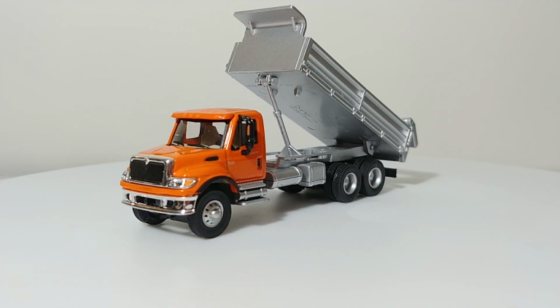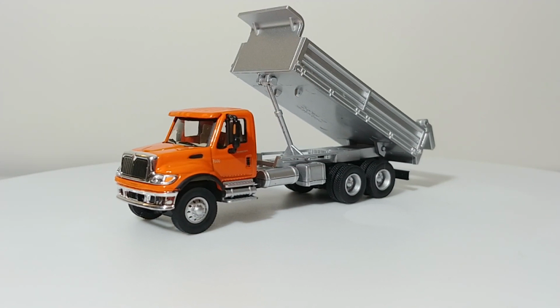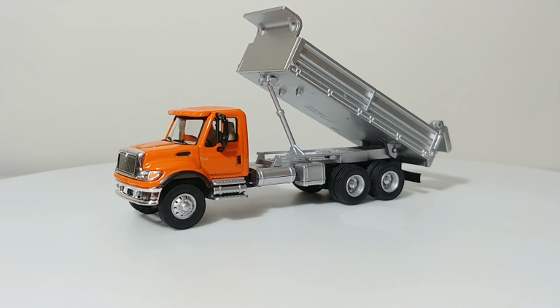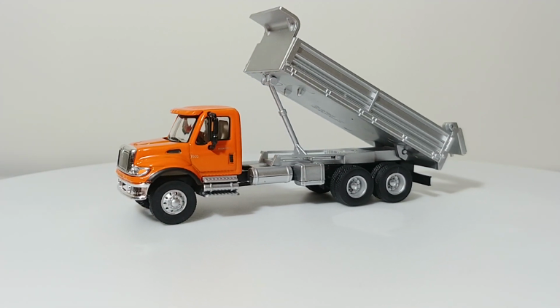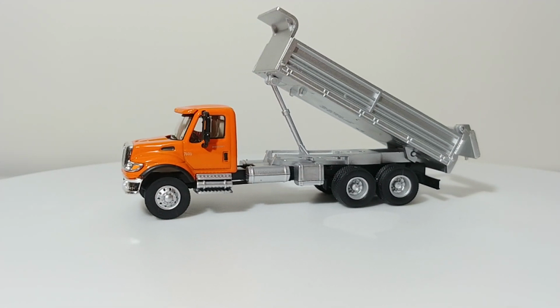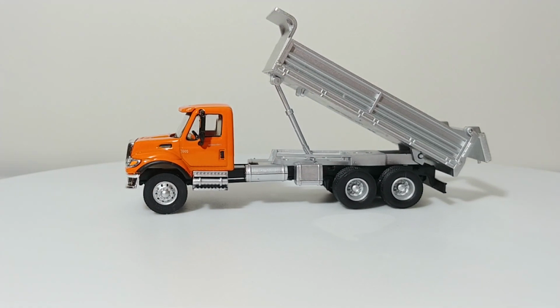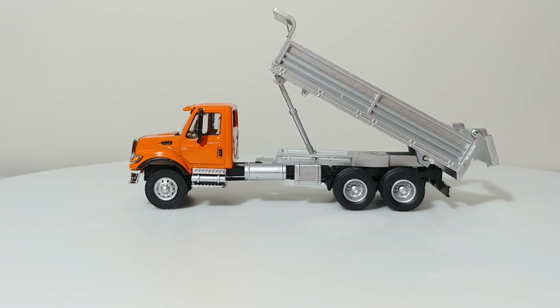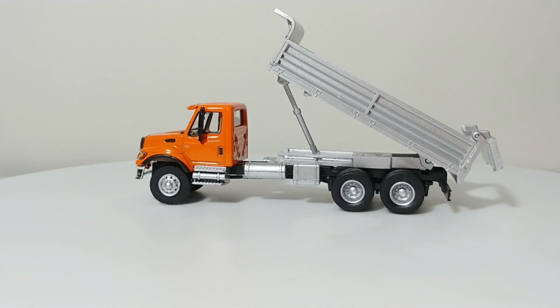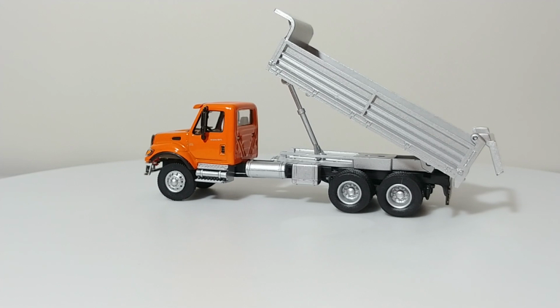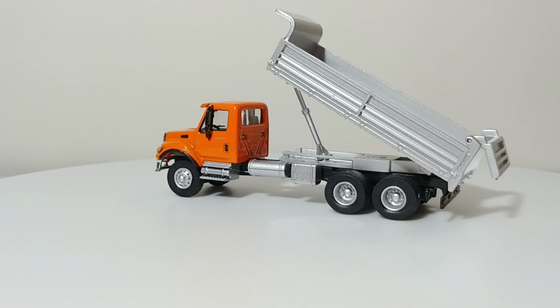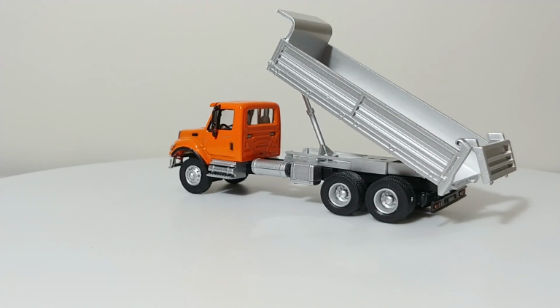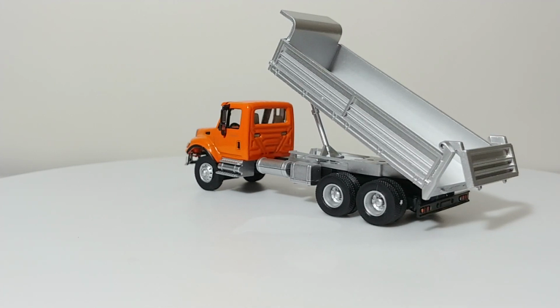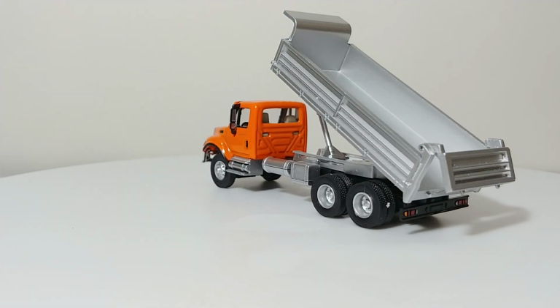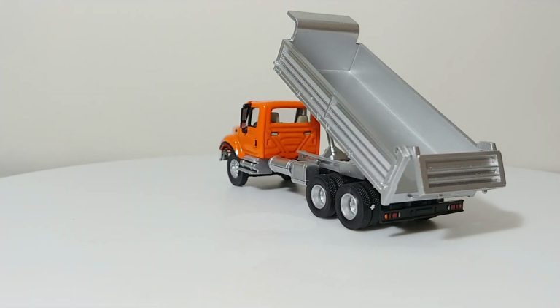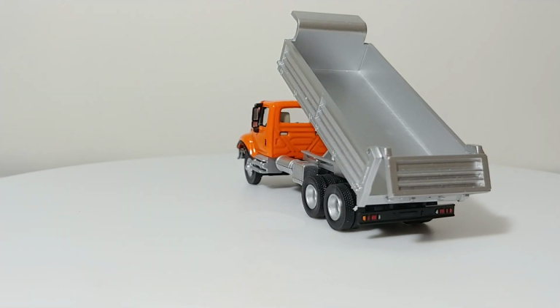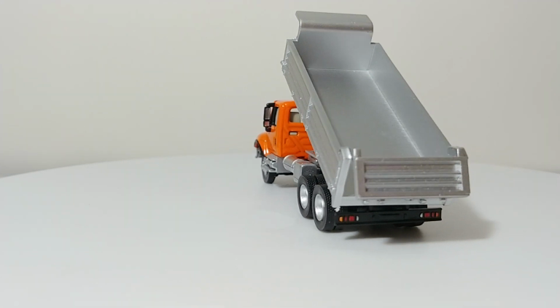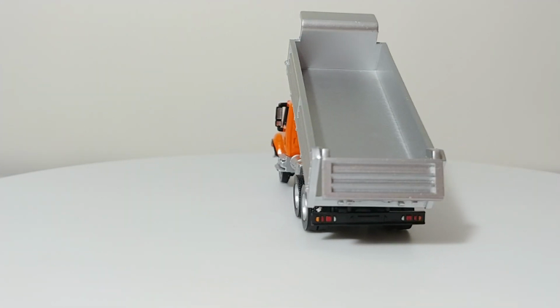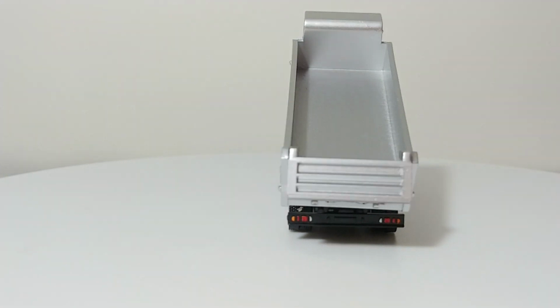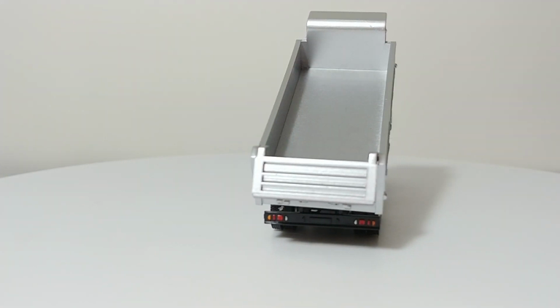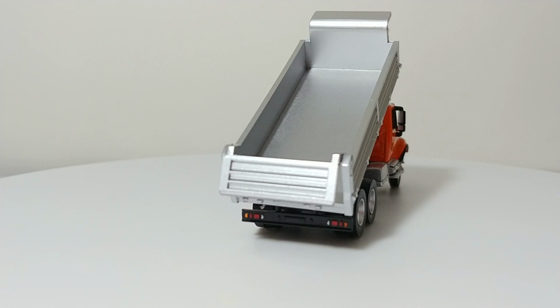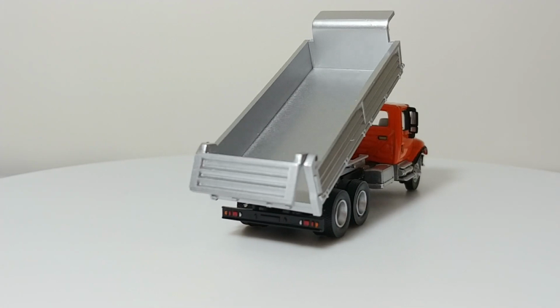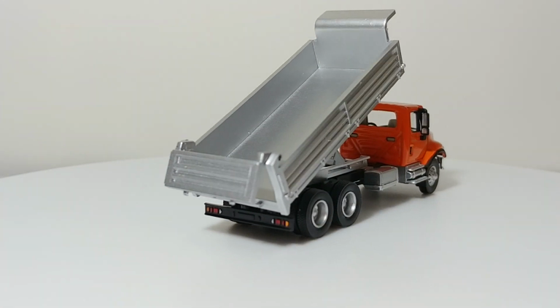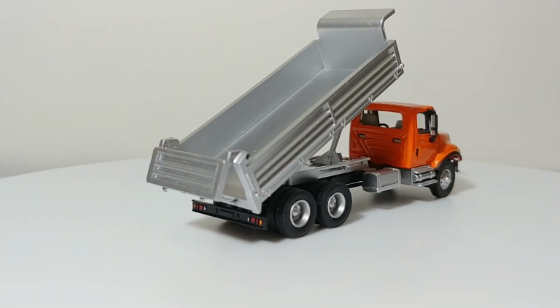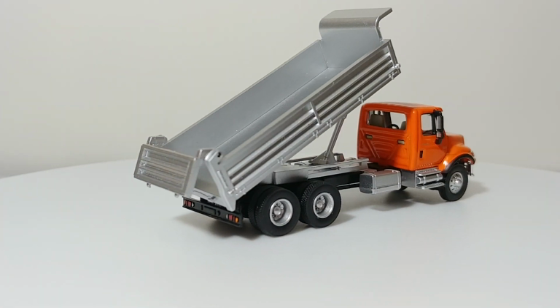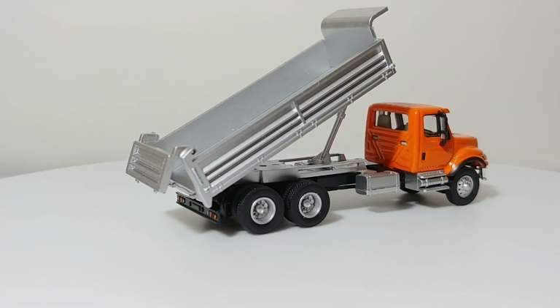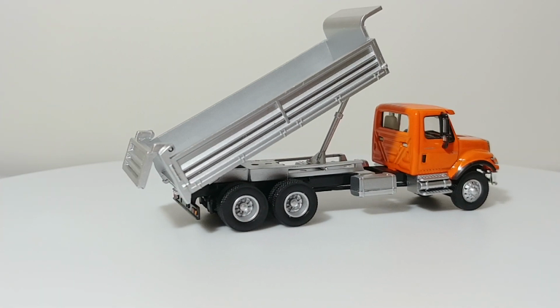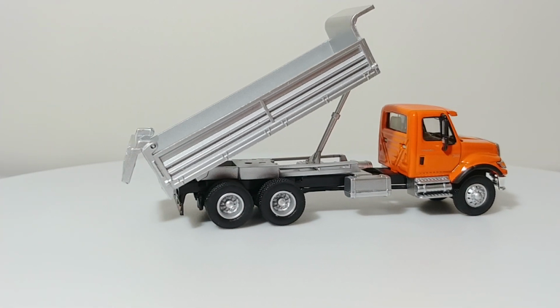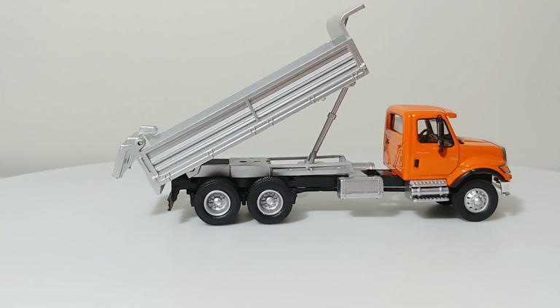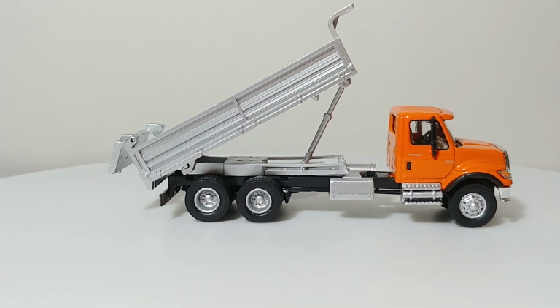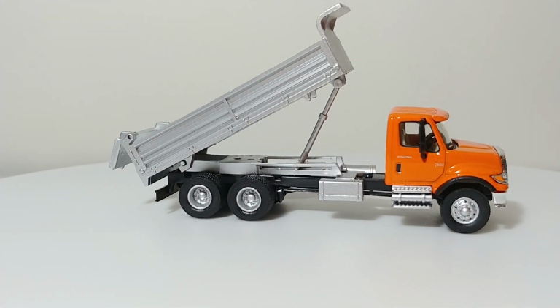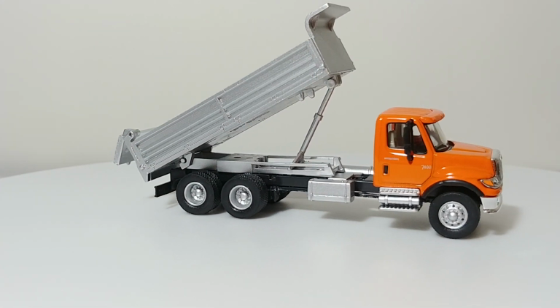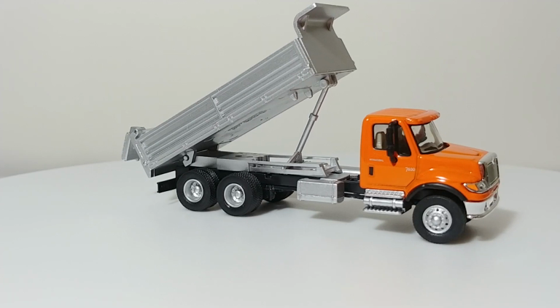These are certainly great, realistic-looking trucks. The cabs are die-cast and the dump bodies are plastic, with rubber tires and usually plastic chassis. These are super easy to modify and do repaints on.